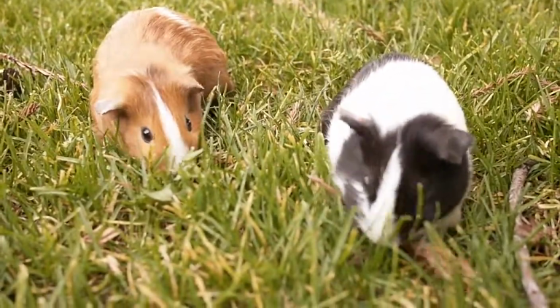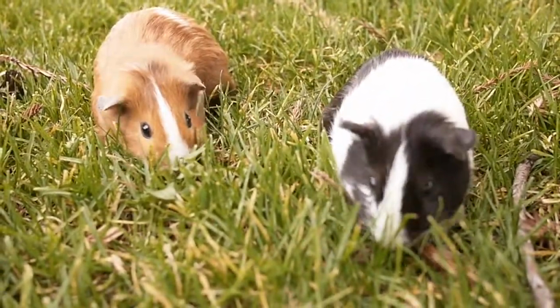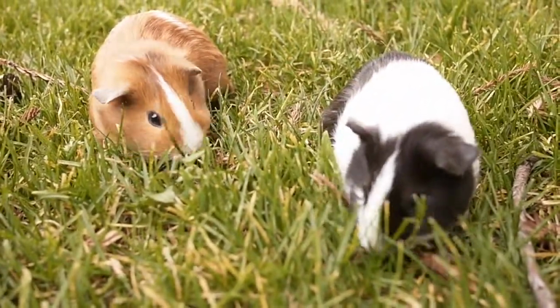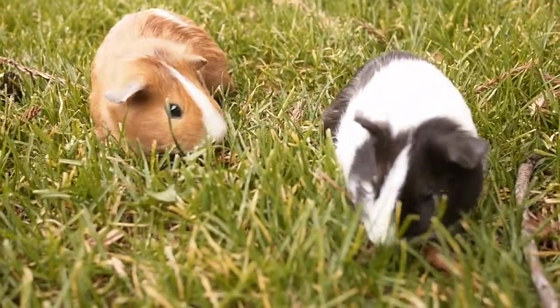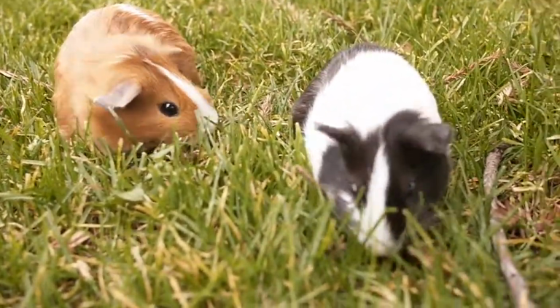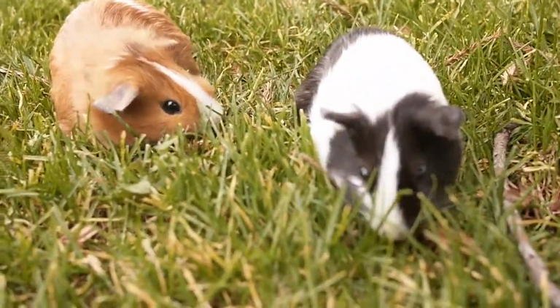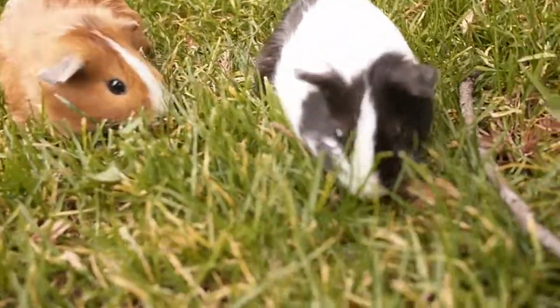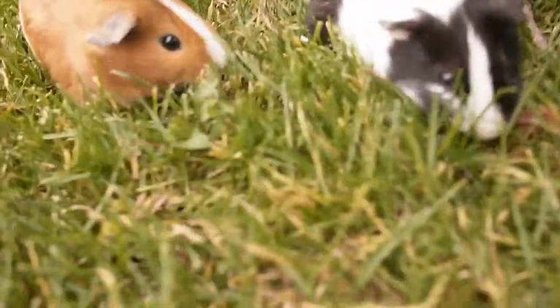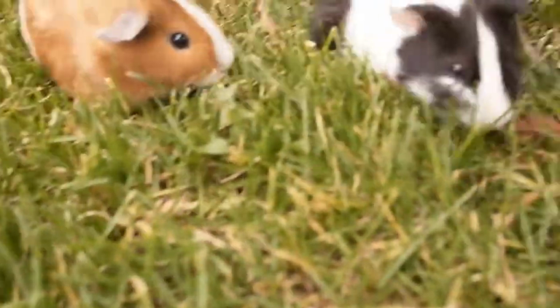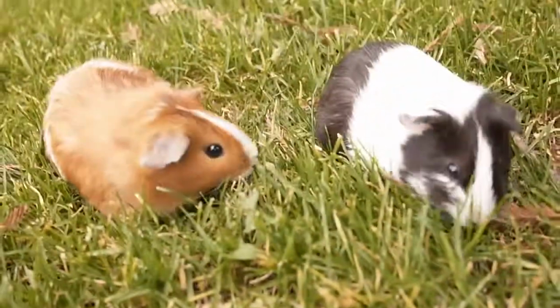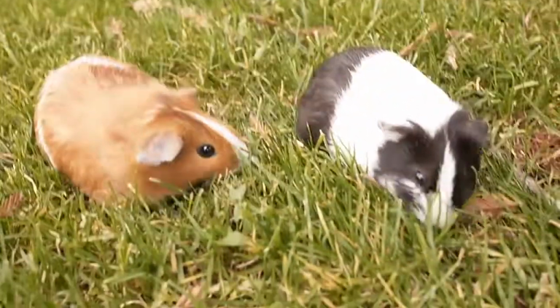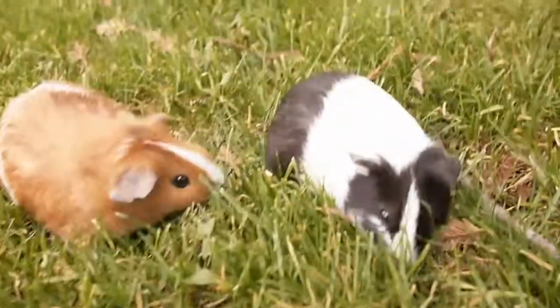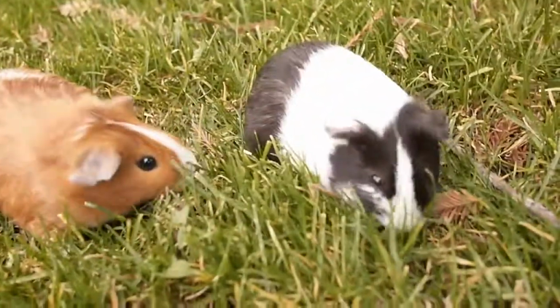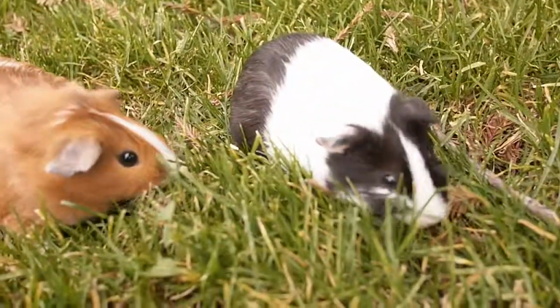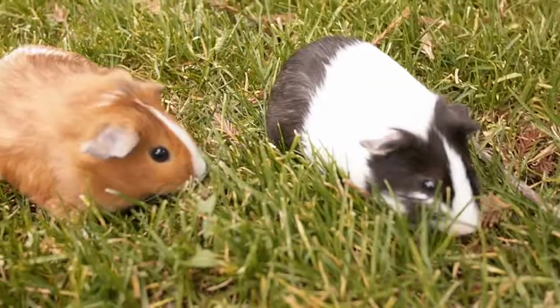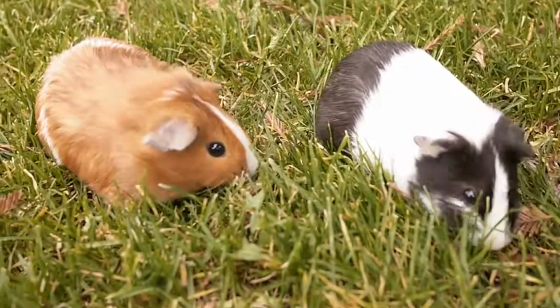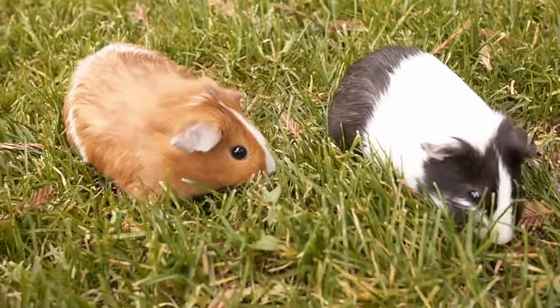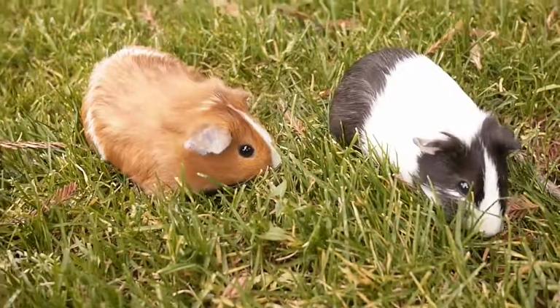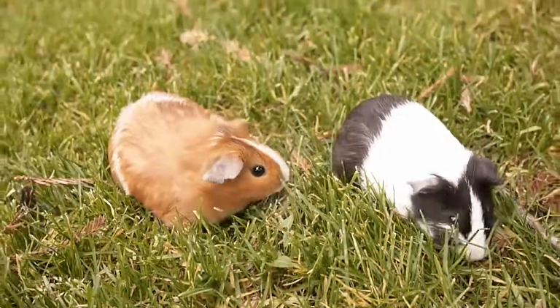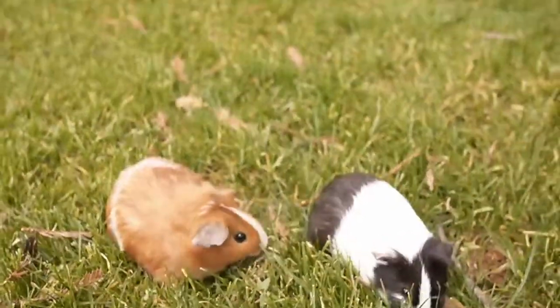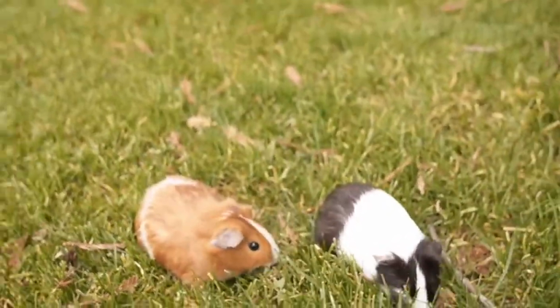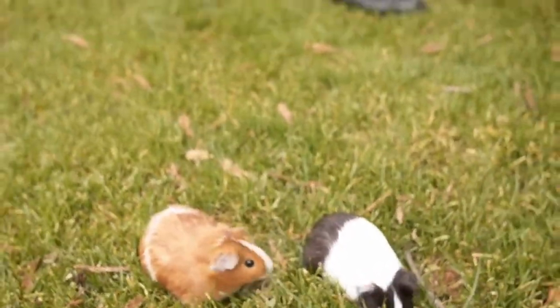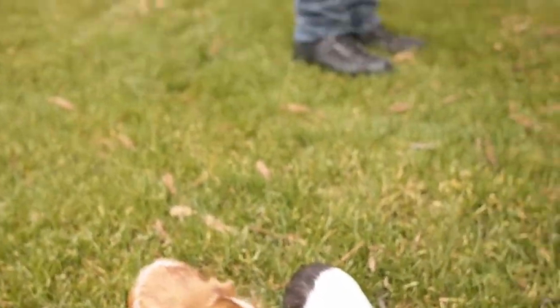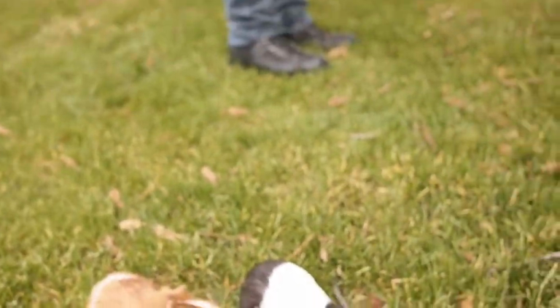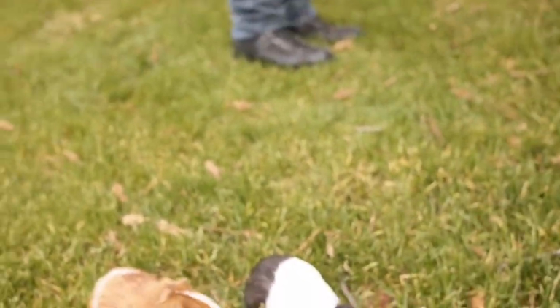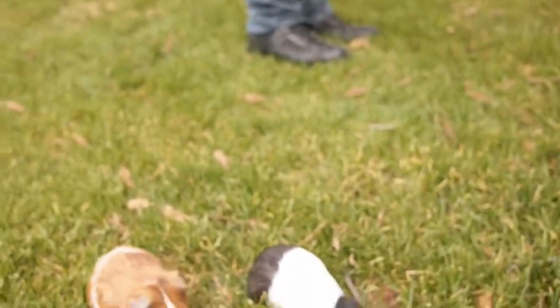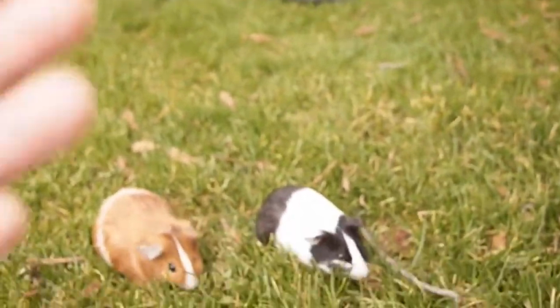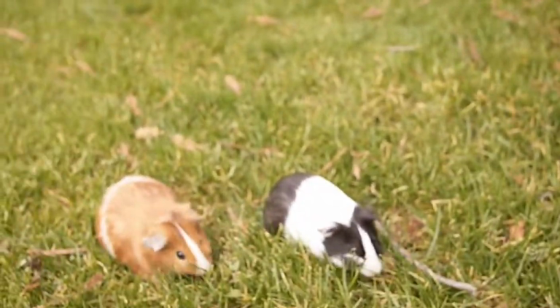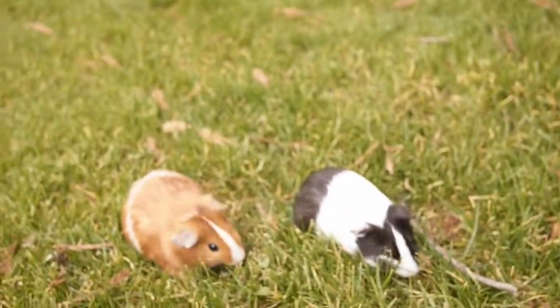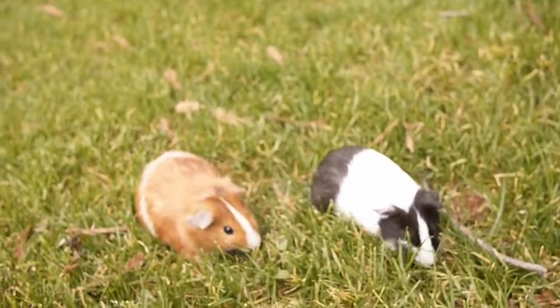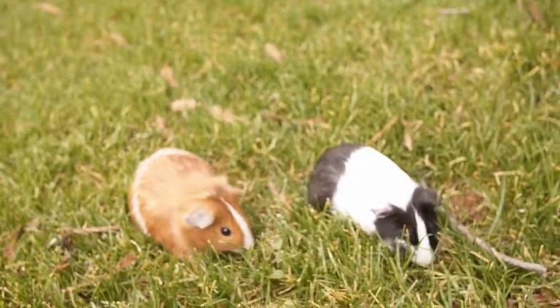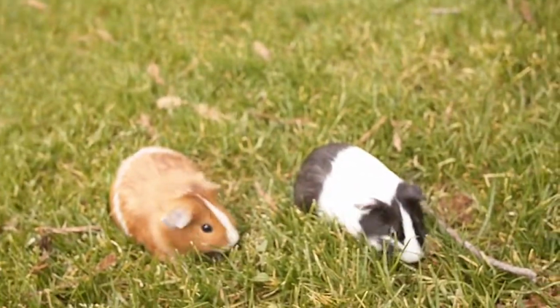Hey guys! This is the baby guinea pigs. They're eating grass outside. Here Rob, come up here so we can see how tiny they are.